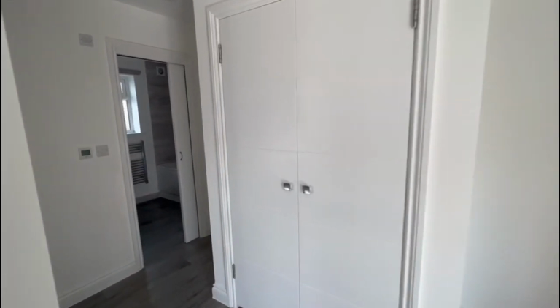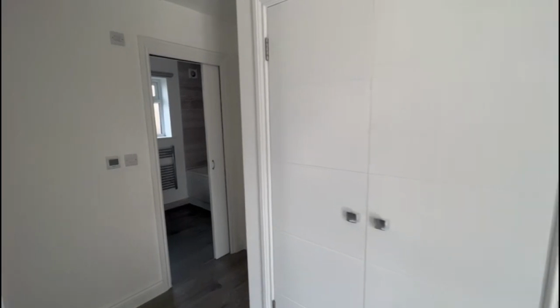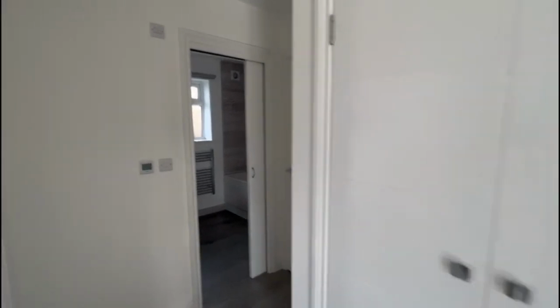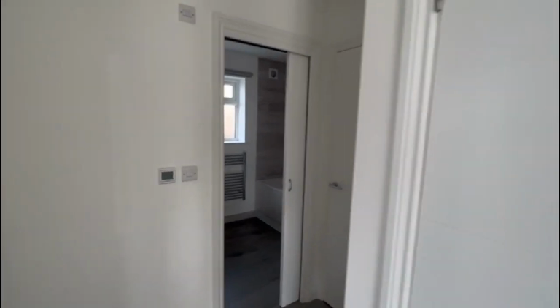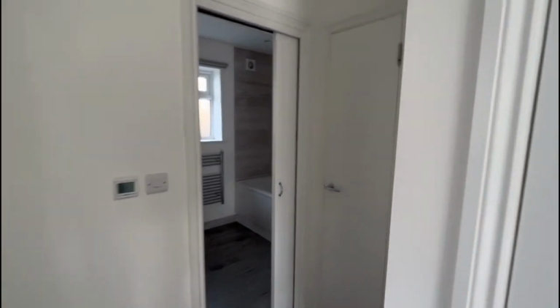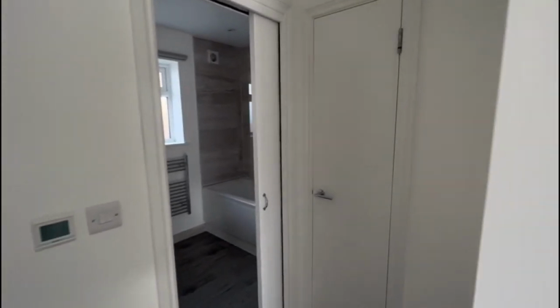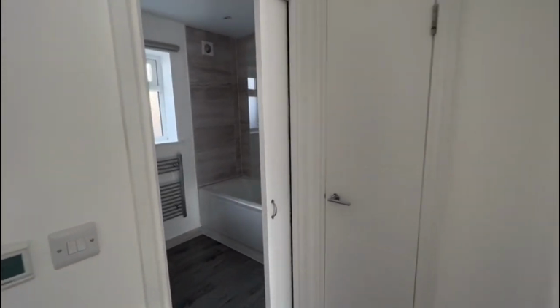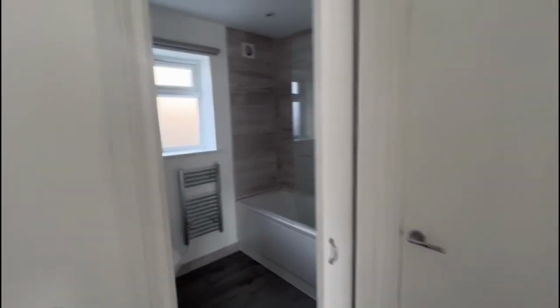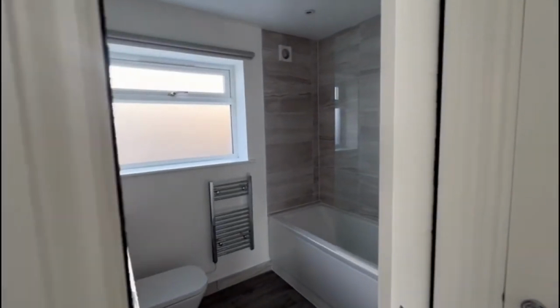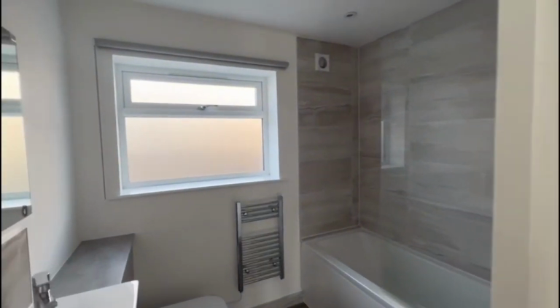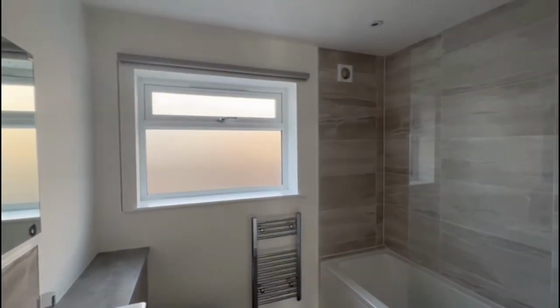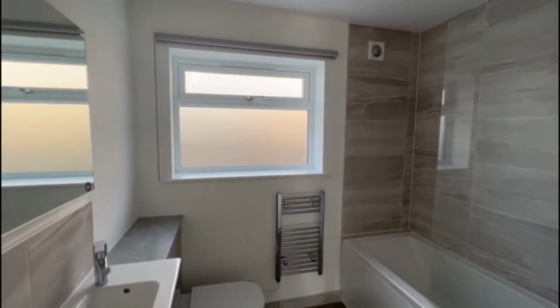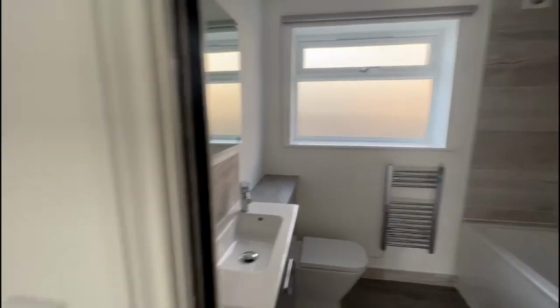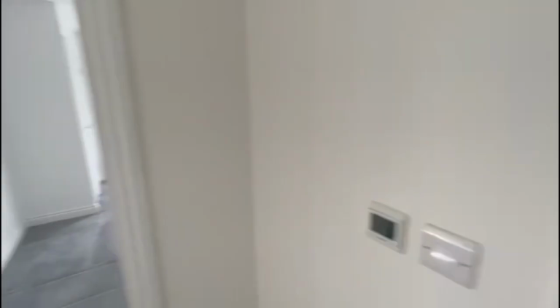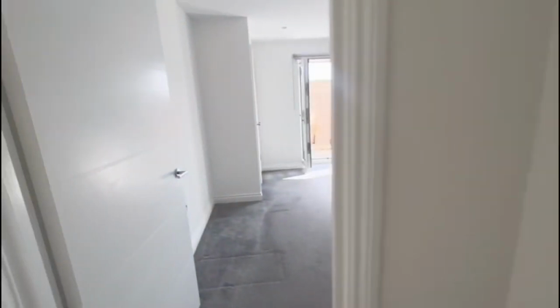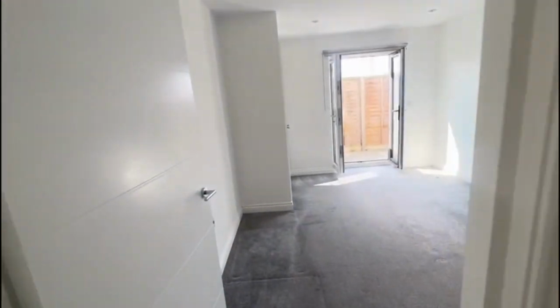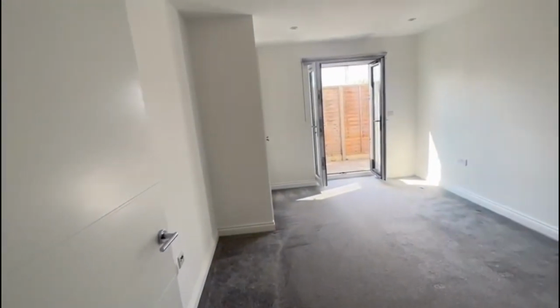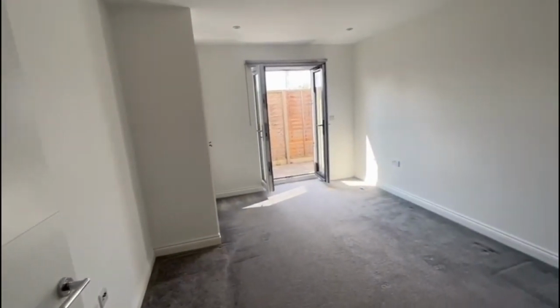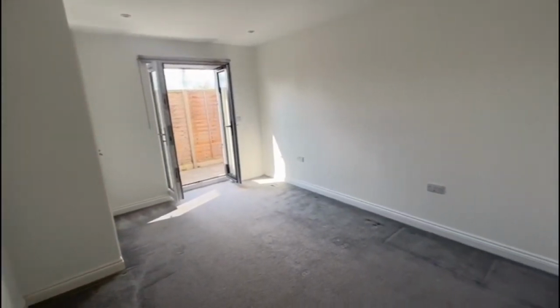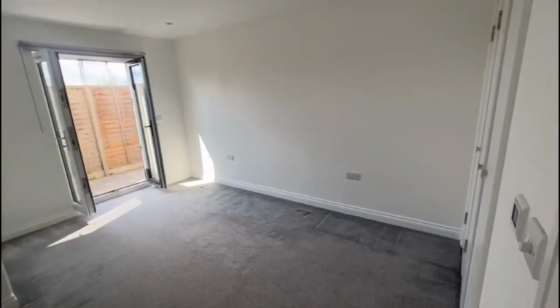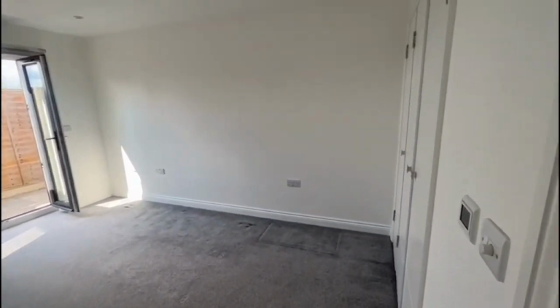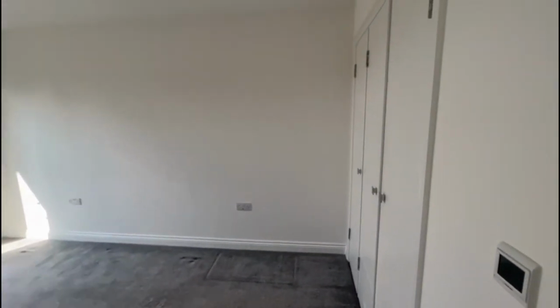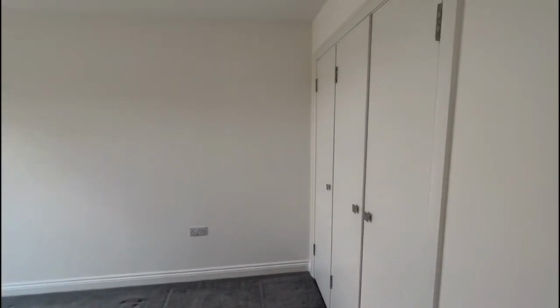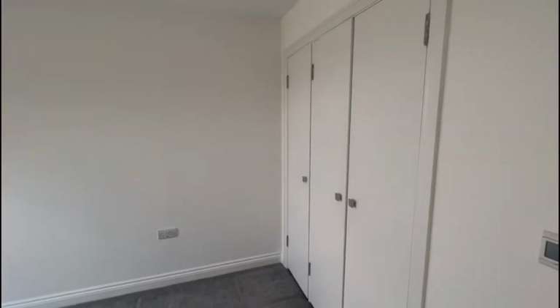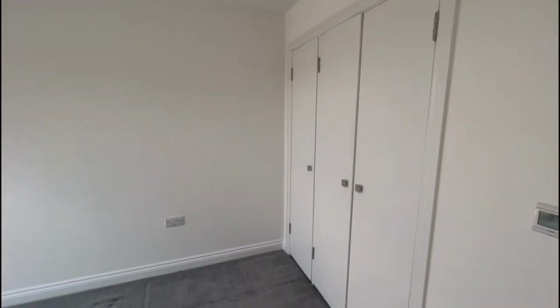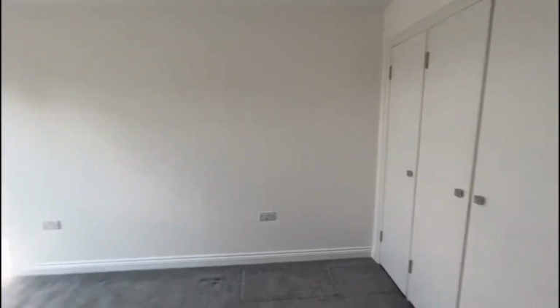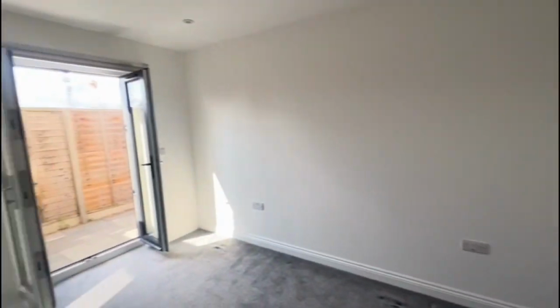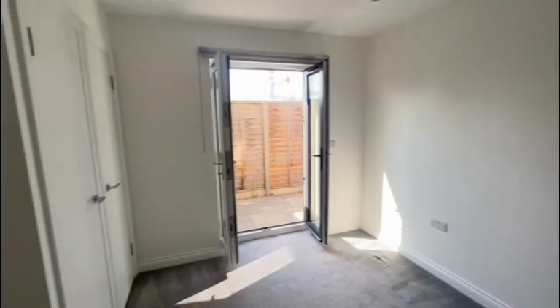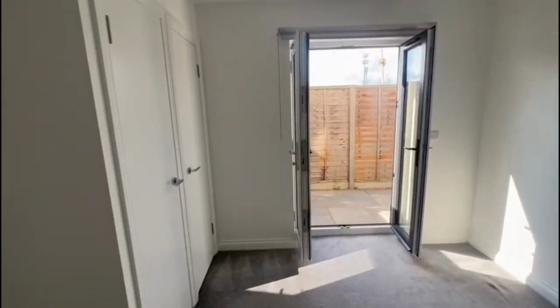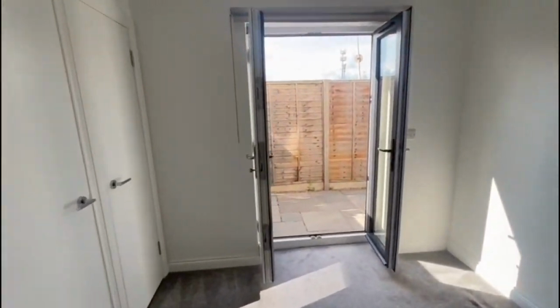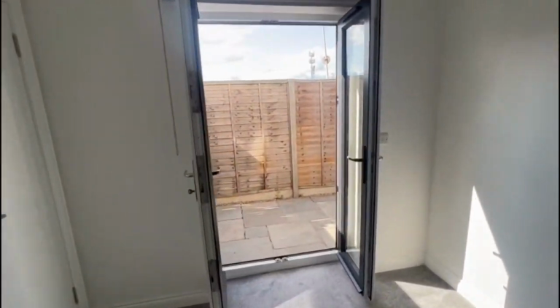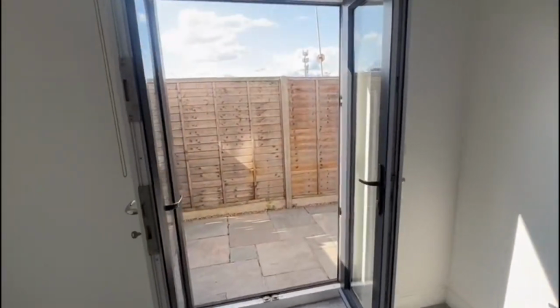A few storage cupboards as well, and again a really nice modern bathroom. And then you've got the one bedroom in here, a few wardrobes fitted in as well, and it leads out to your little courtyard area as well.